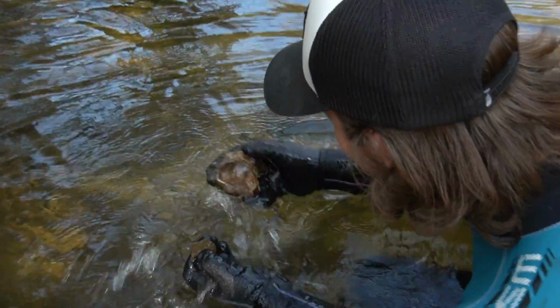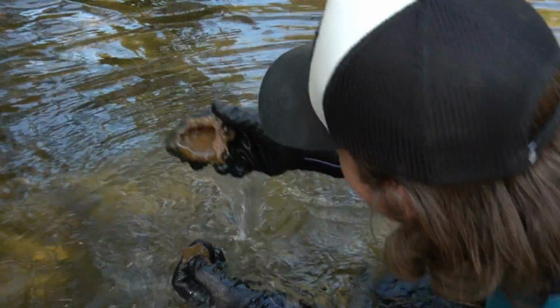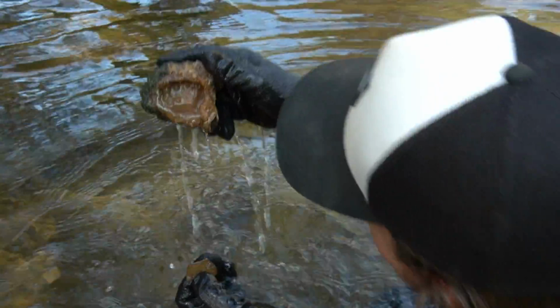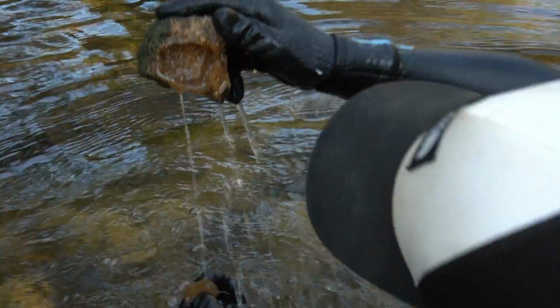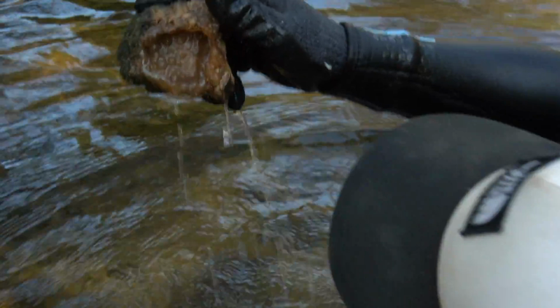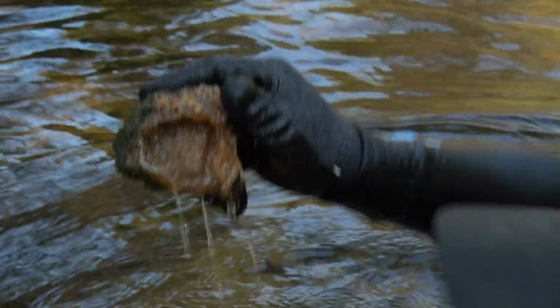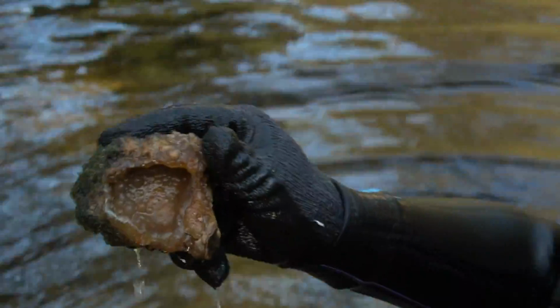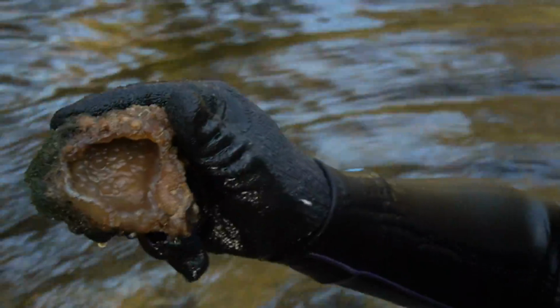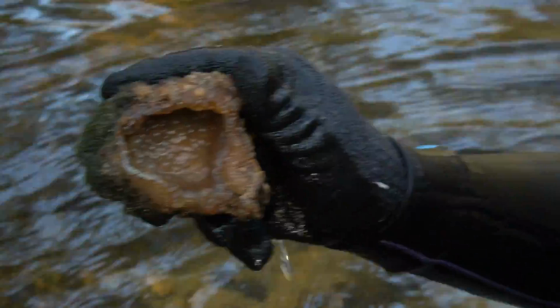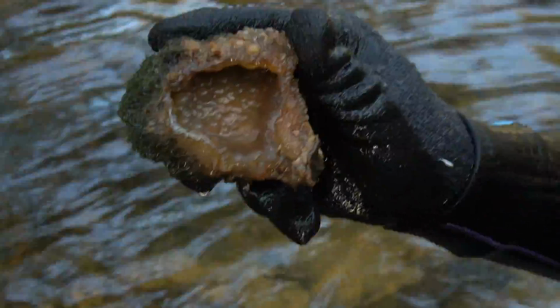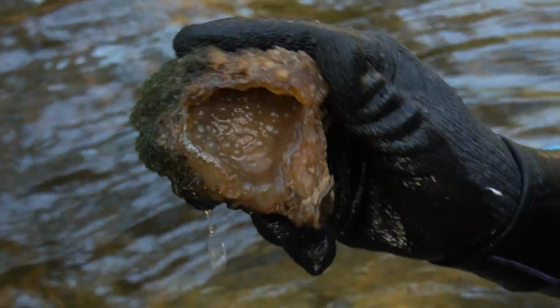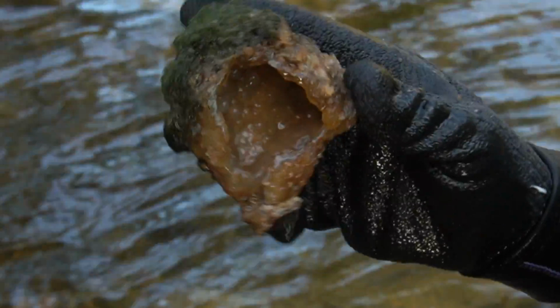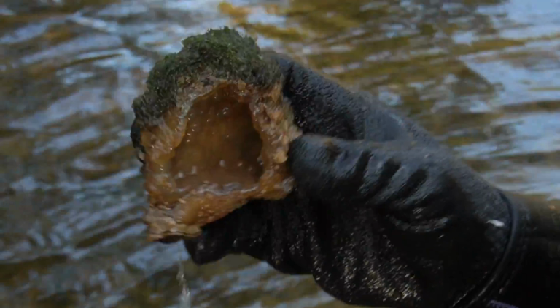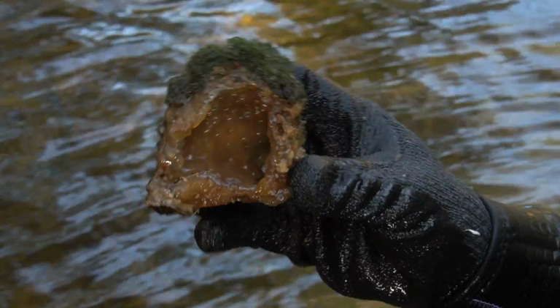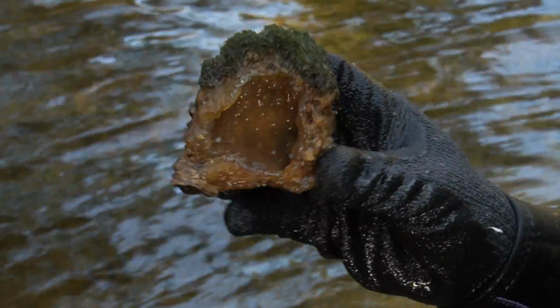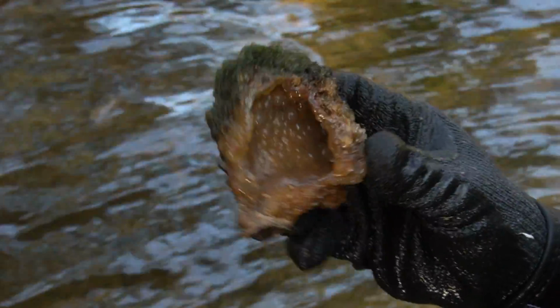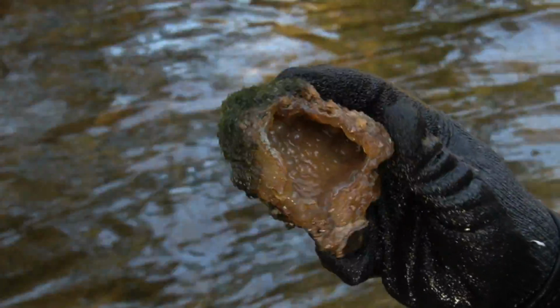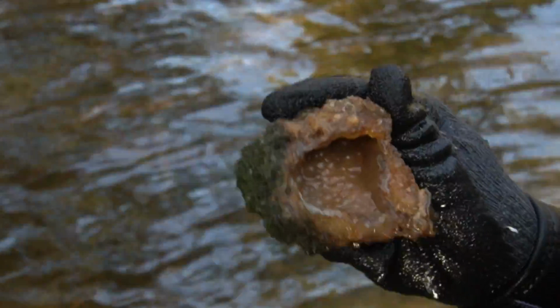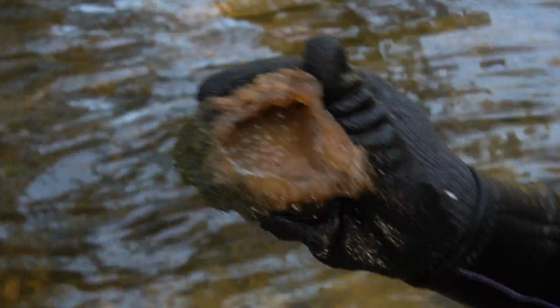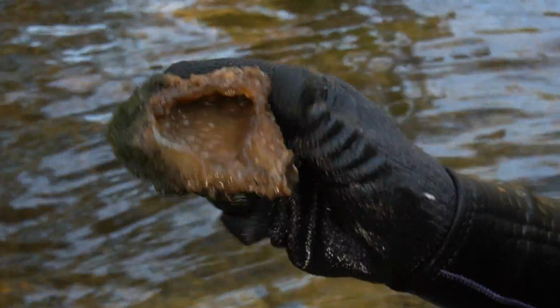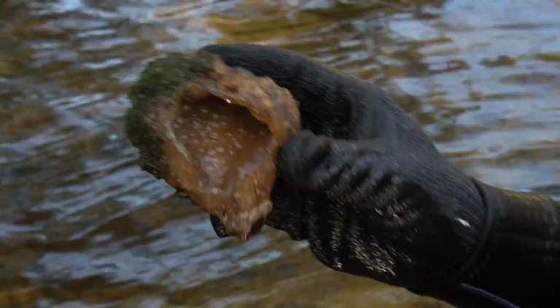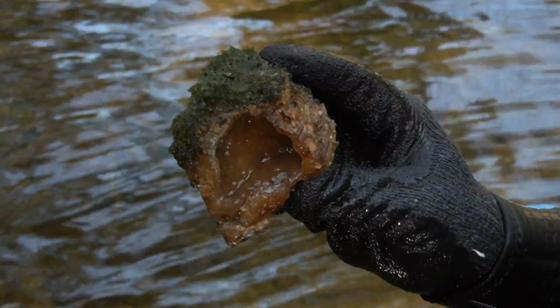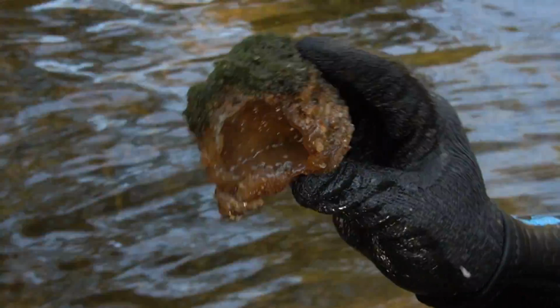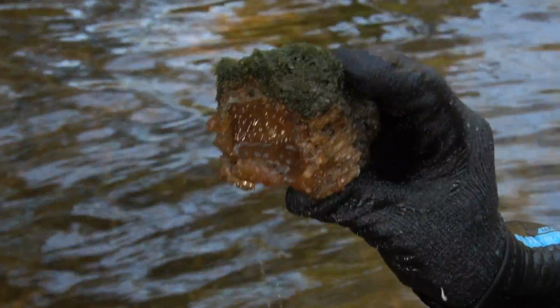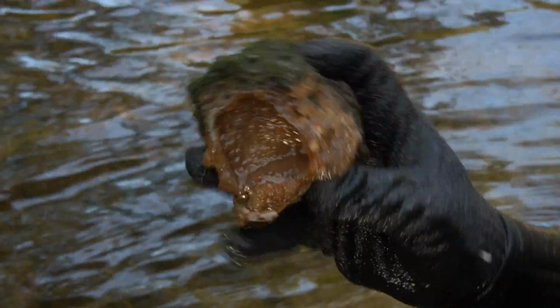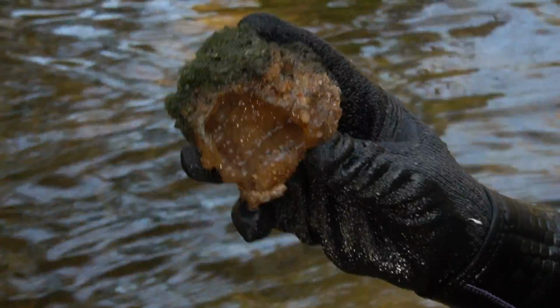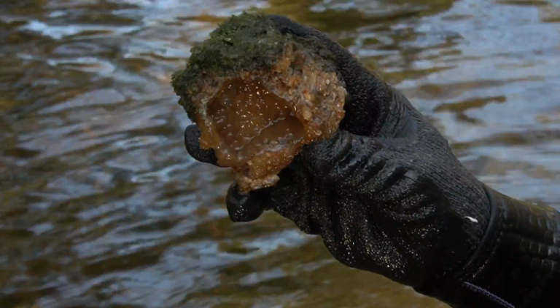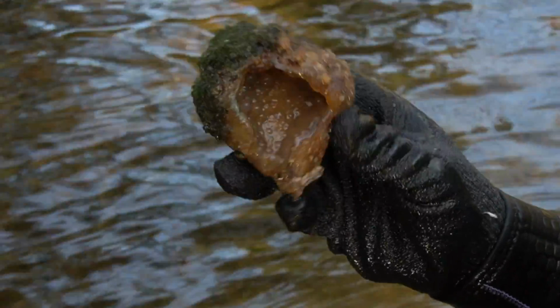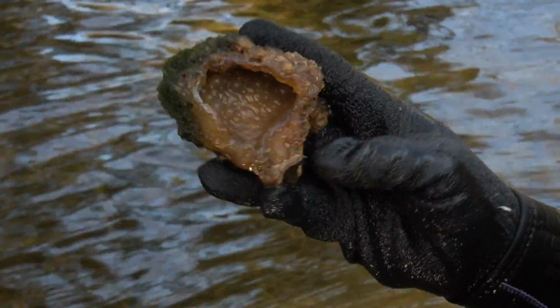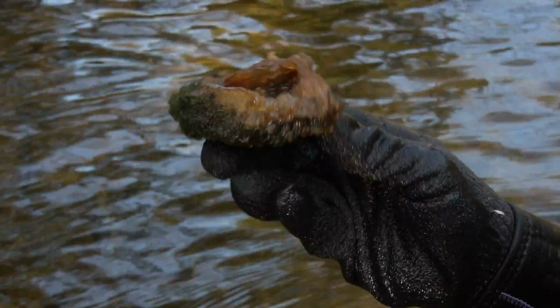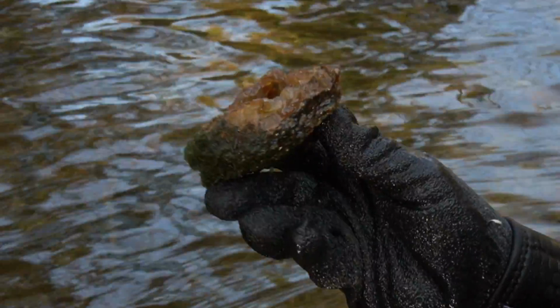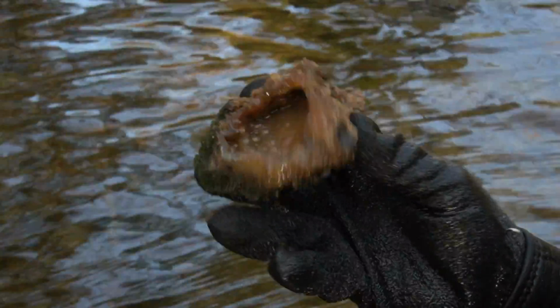Oh yeah buddy, that's sweet right there. Look at that bubbly — that's gorgeous. That came from a little geode, the one that got busted open.